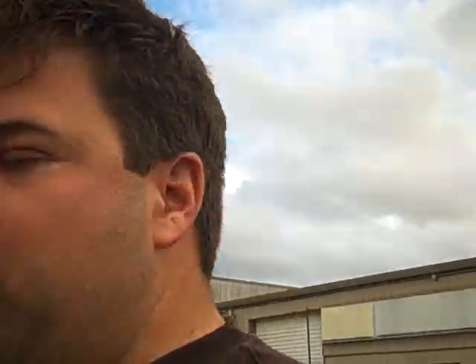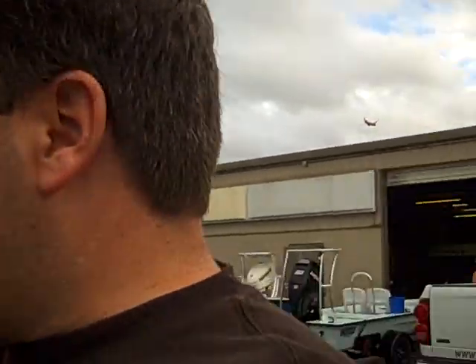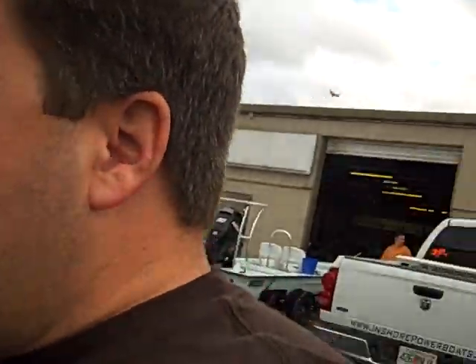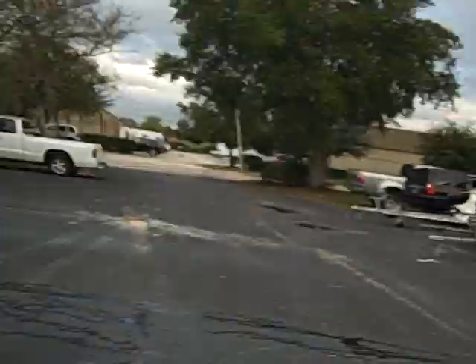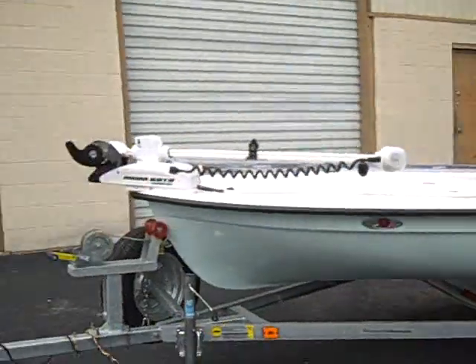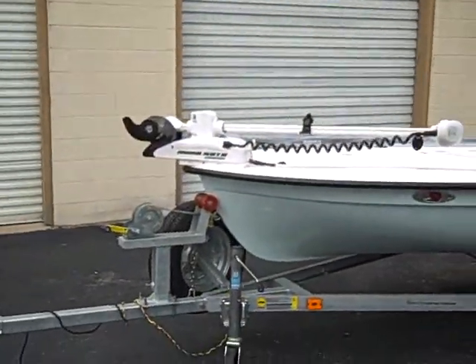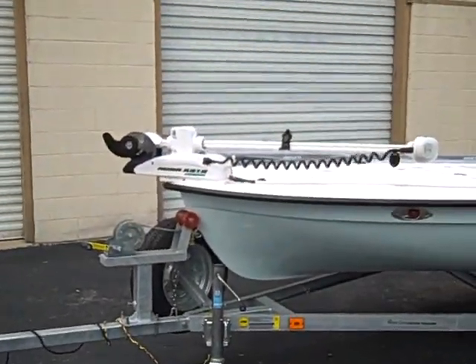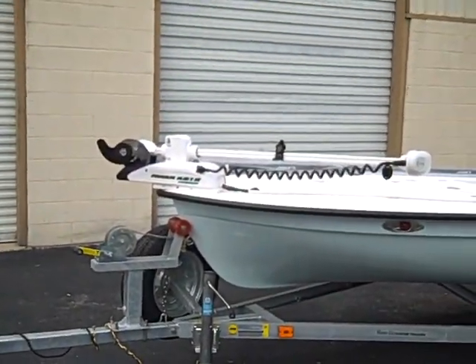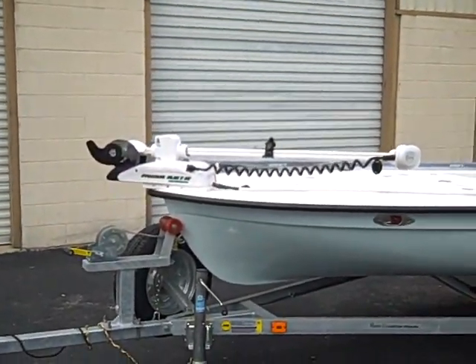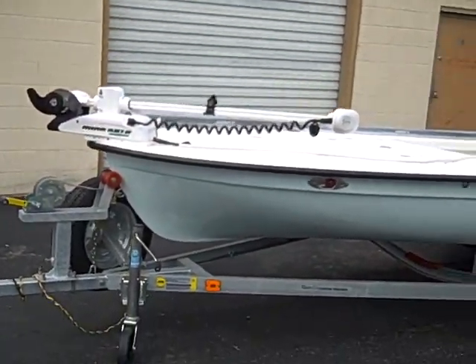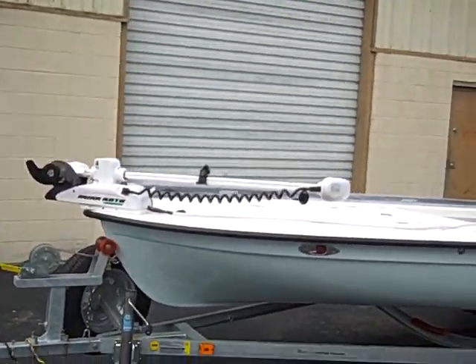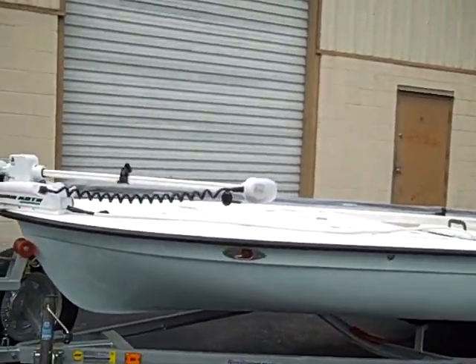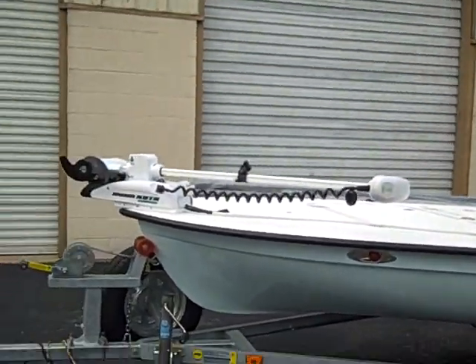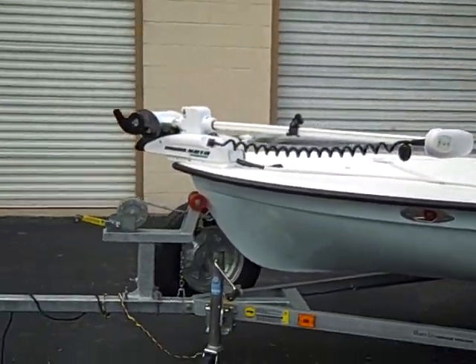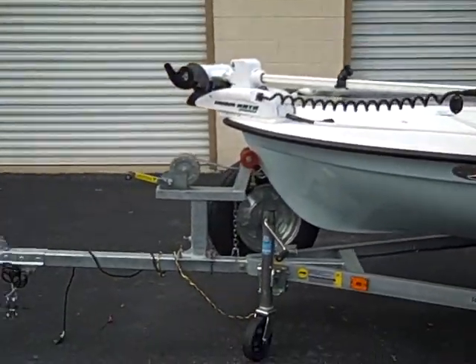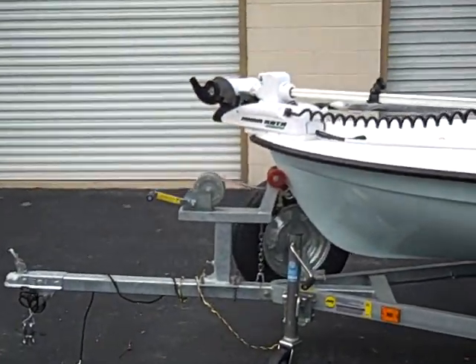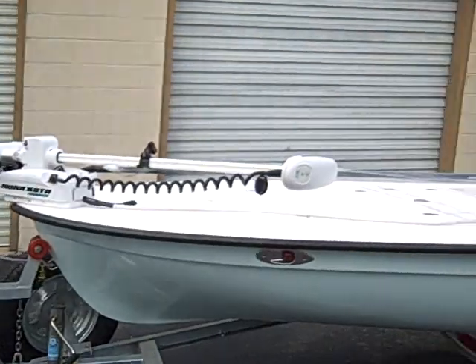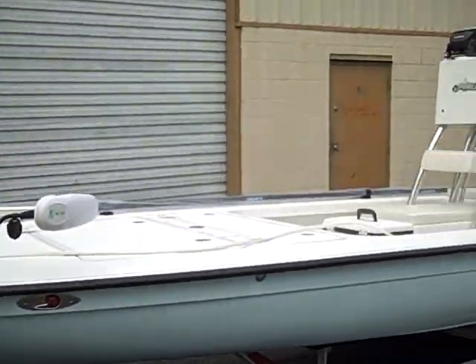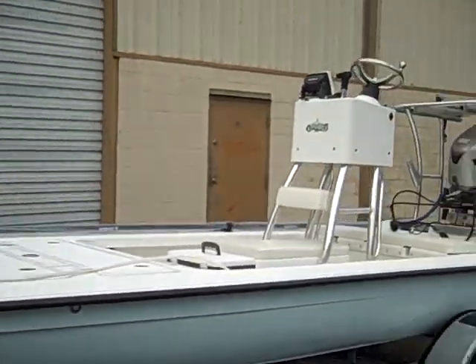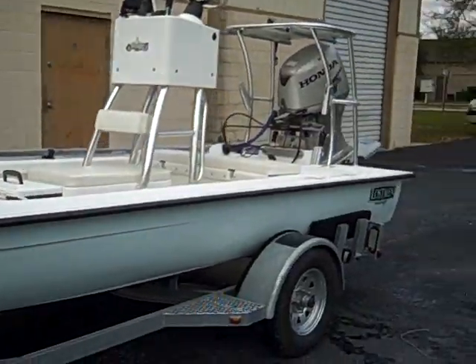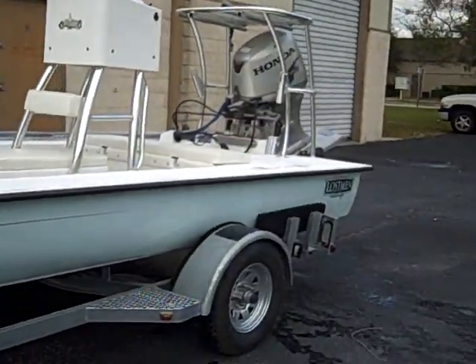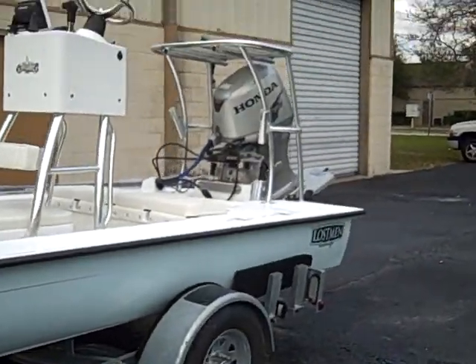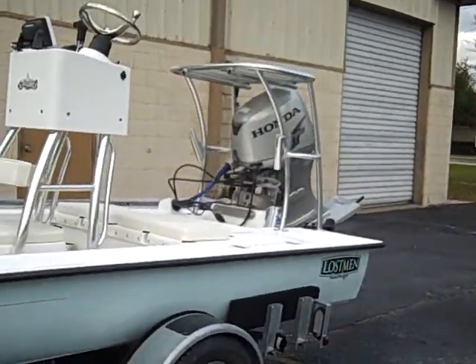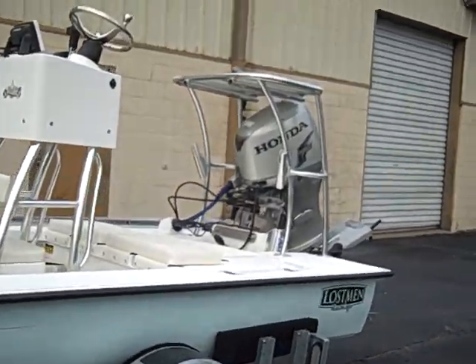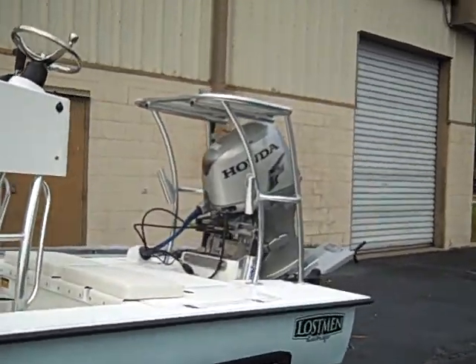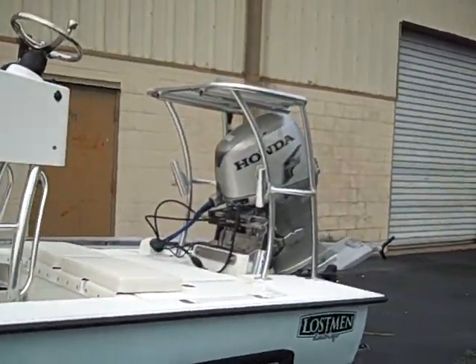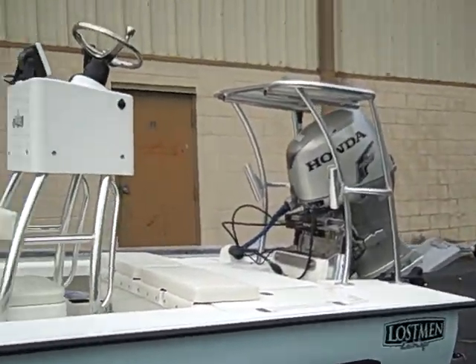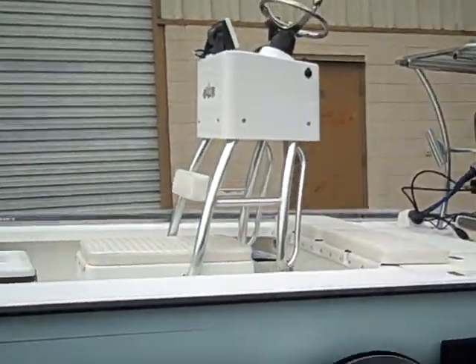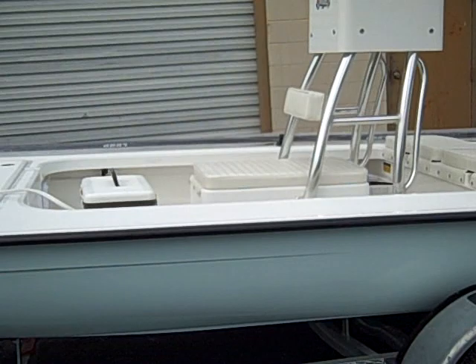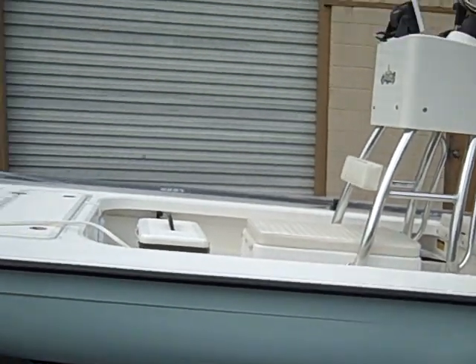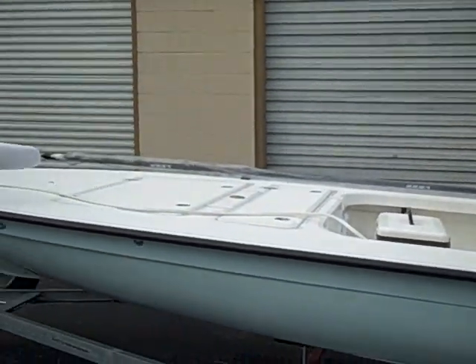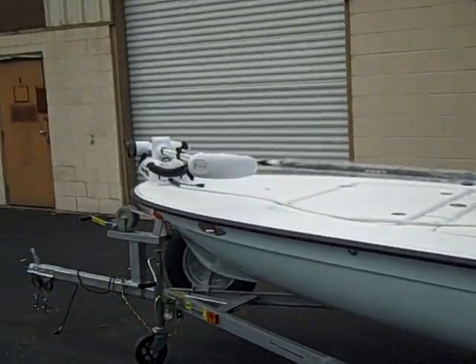We got a 2010 Lostman Vented Tunnel package. This one's going to Texas — down on the lower coast of Texas, down by Corpus and stuff. Going to see some Laguna Madre action.